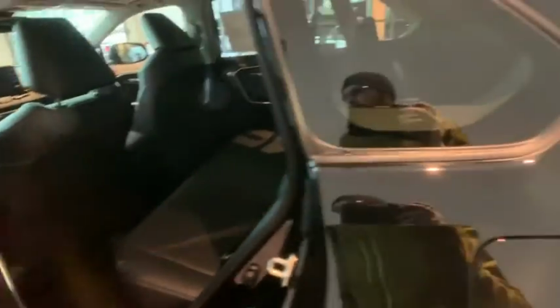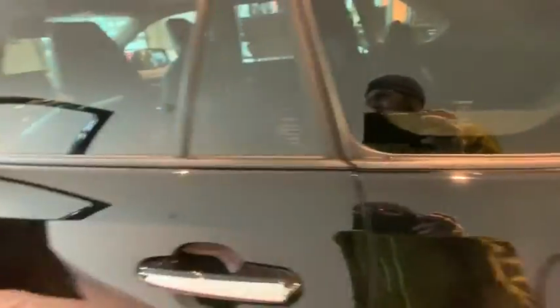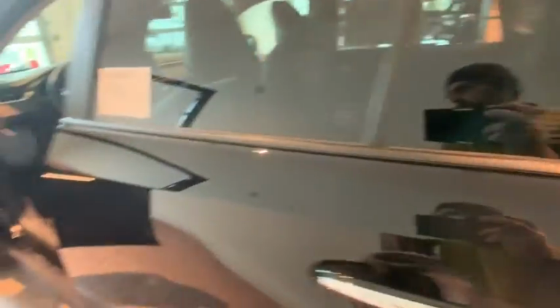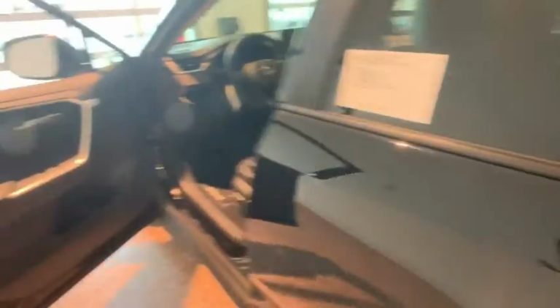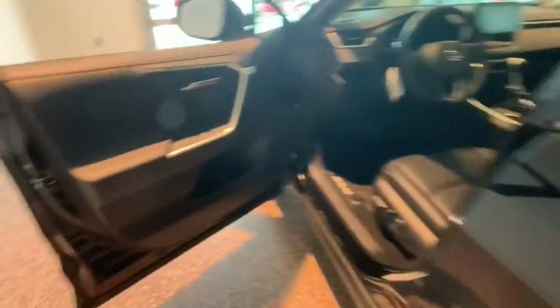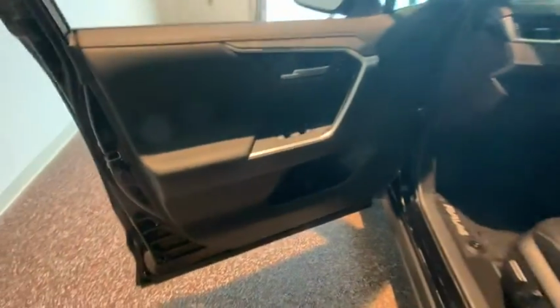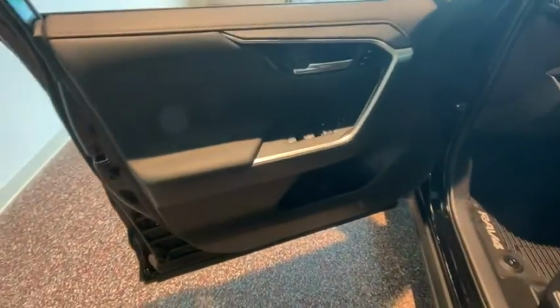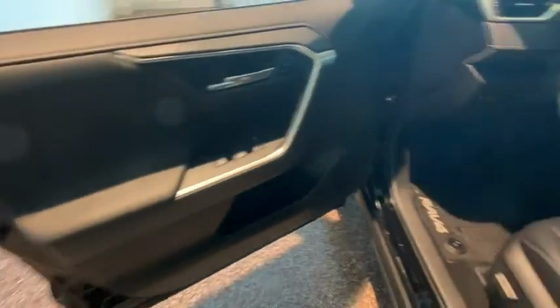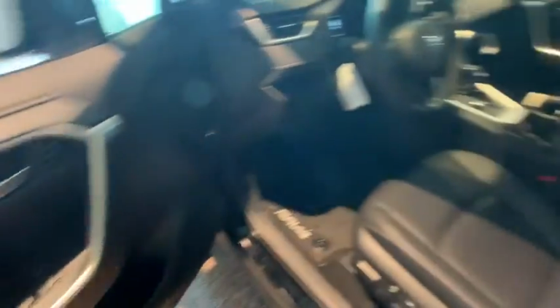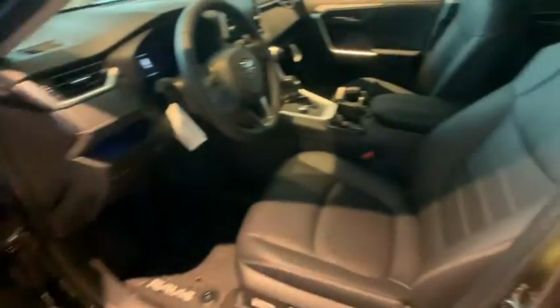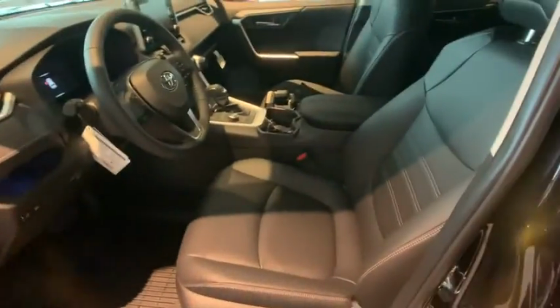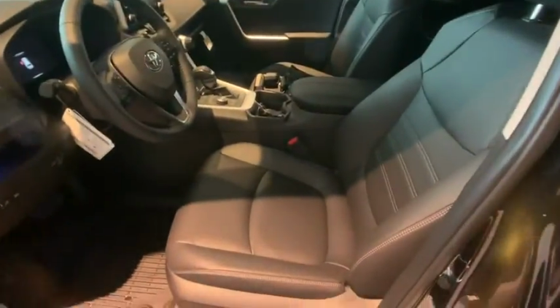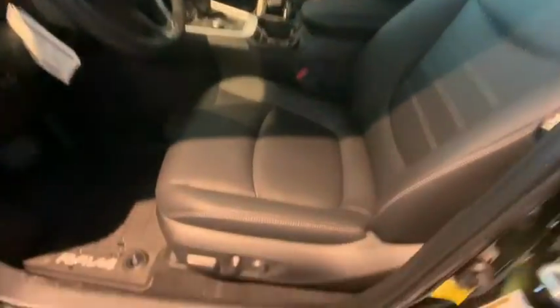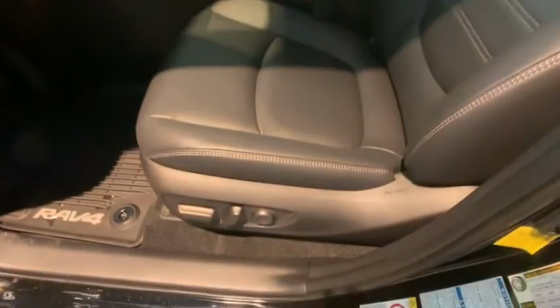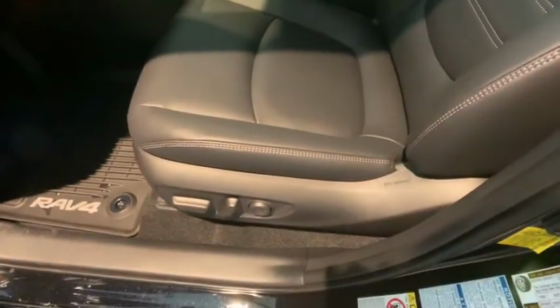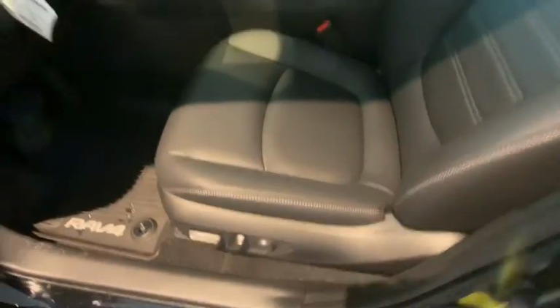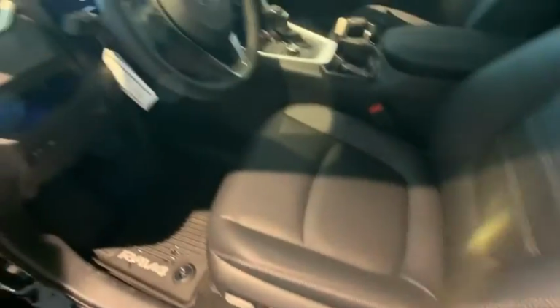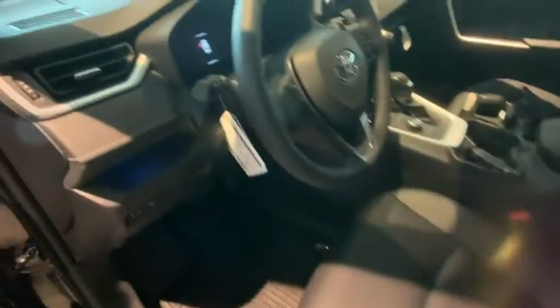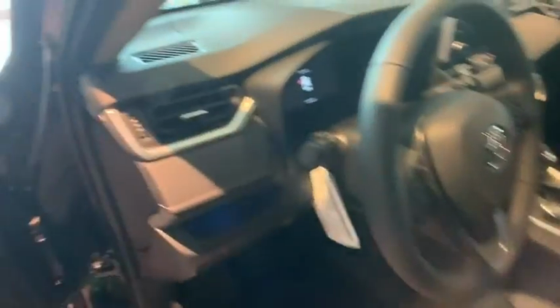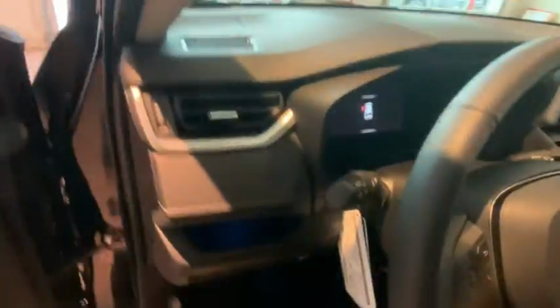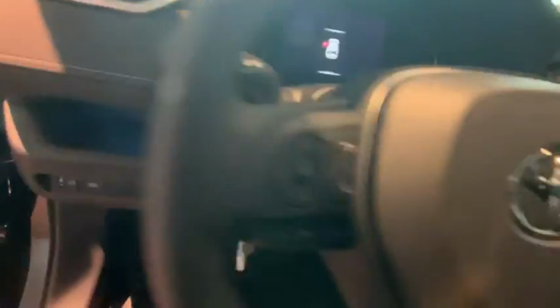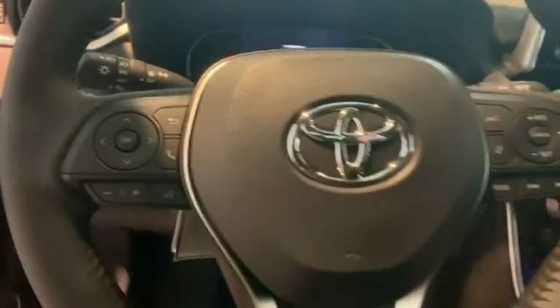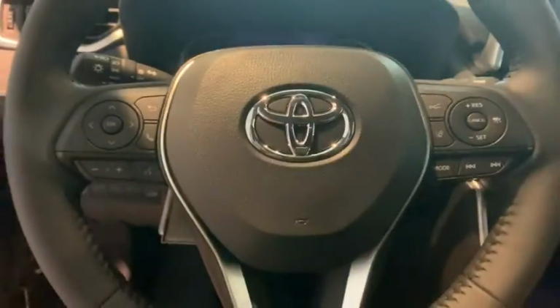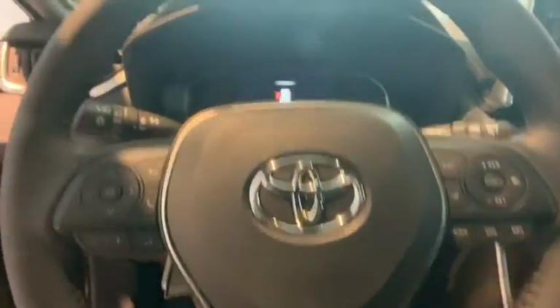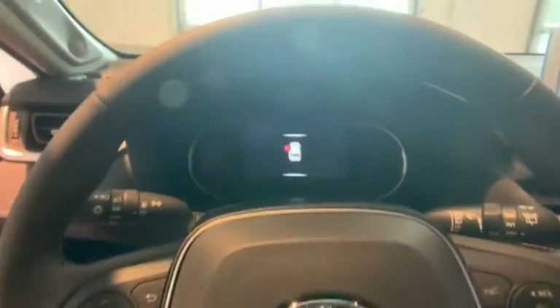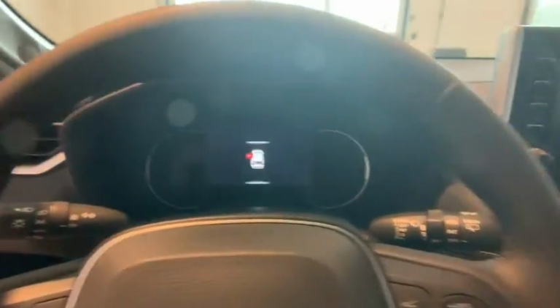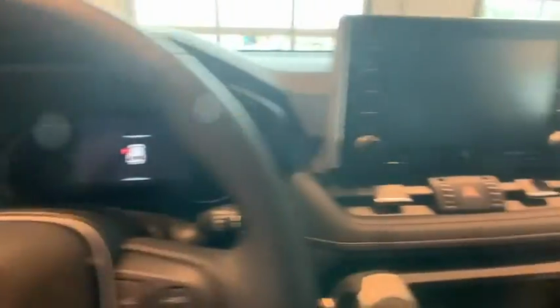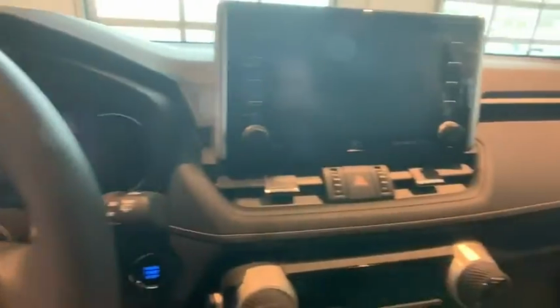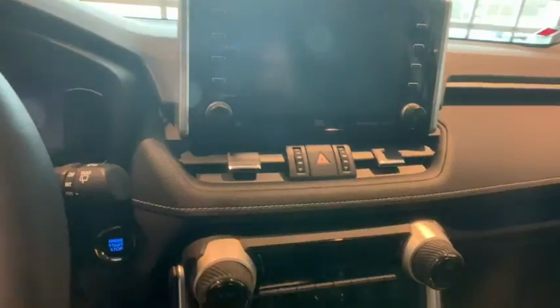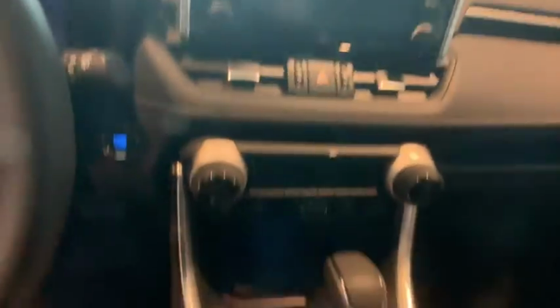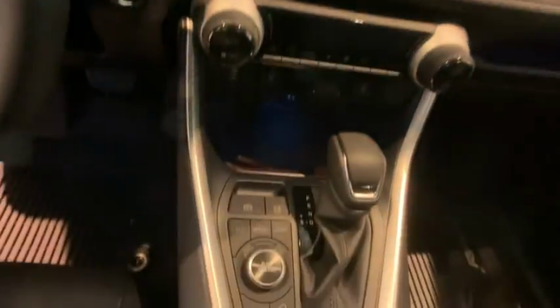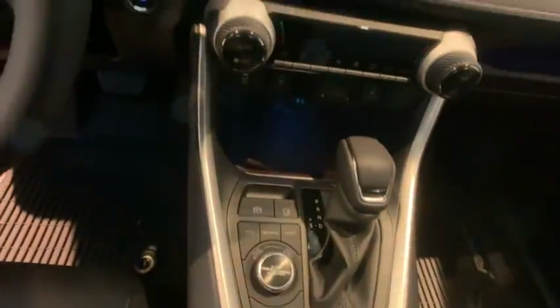Here are some of this vehicle's great options: navigation system, power liftgate, traction control, dual airbags, alloy wheels, power steering, four-wheel disc brakes, fog lights.